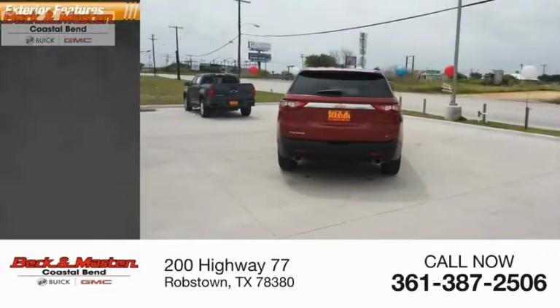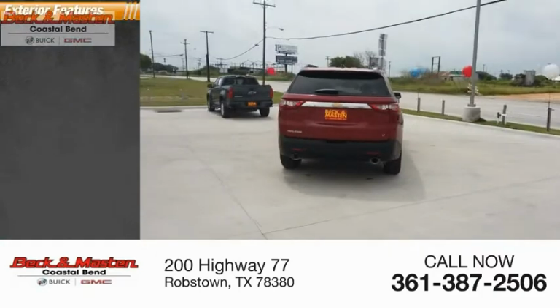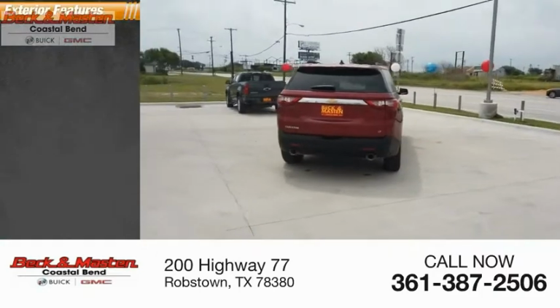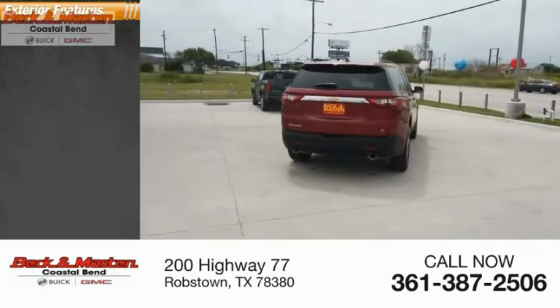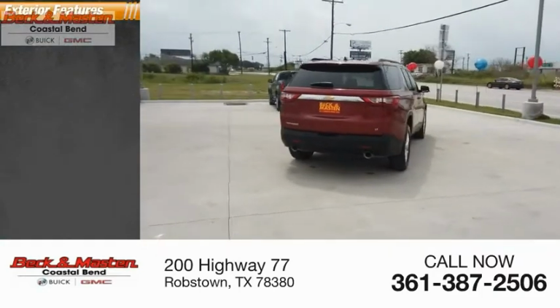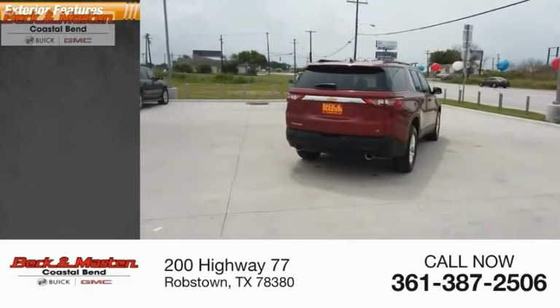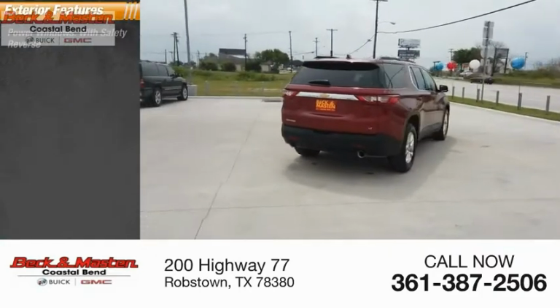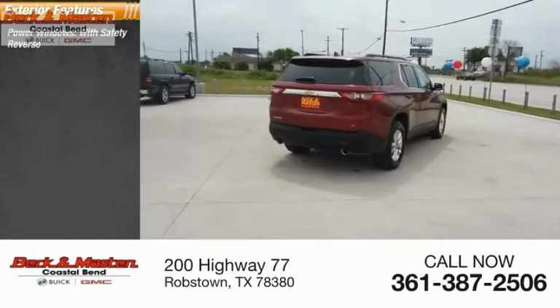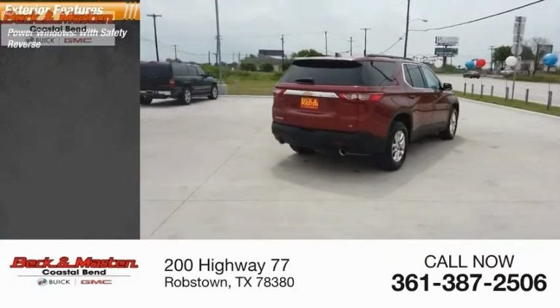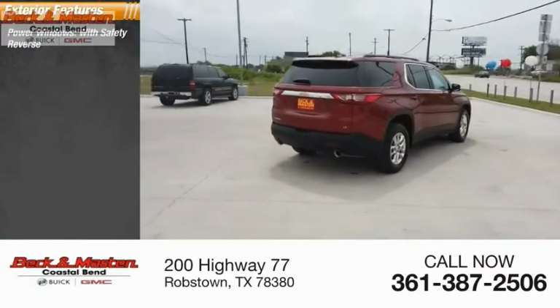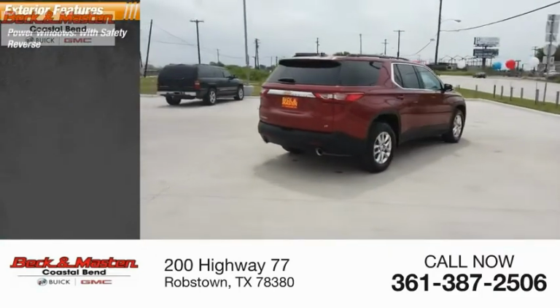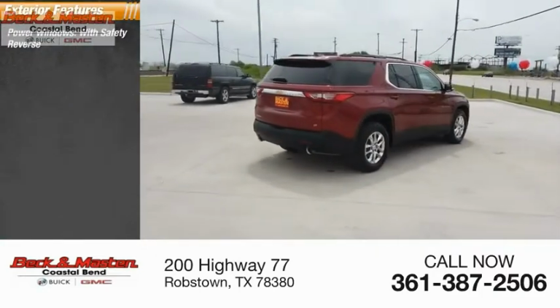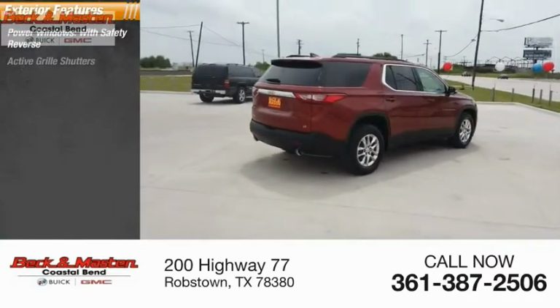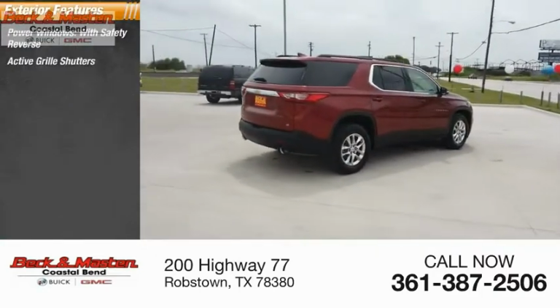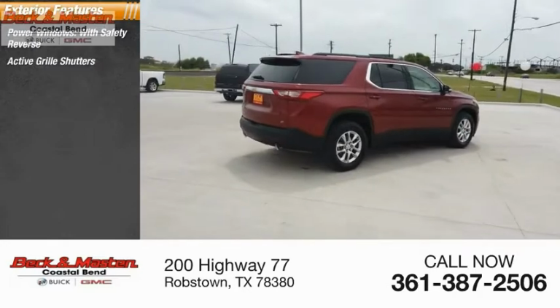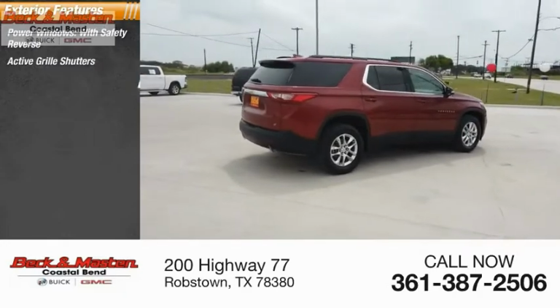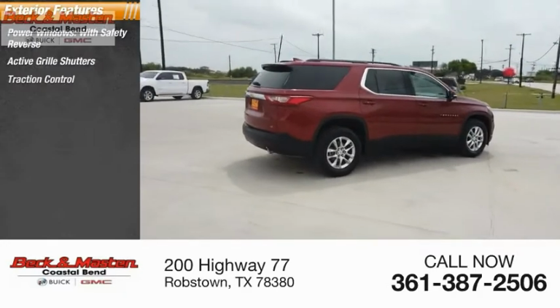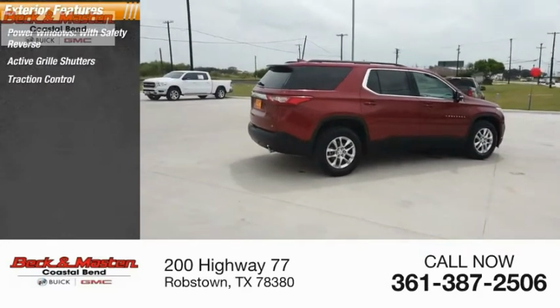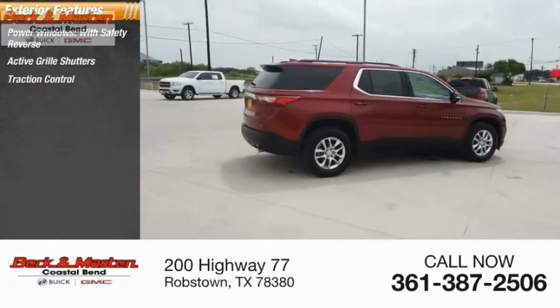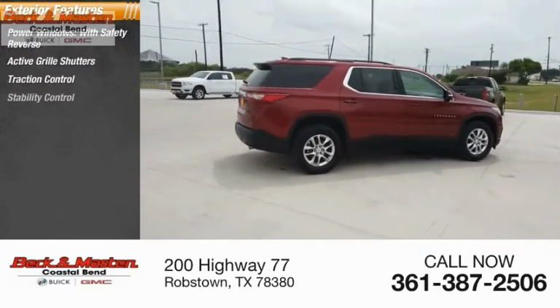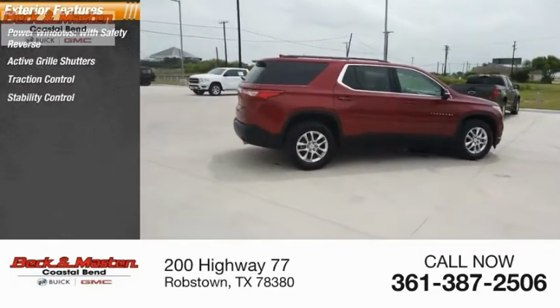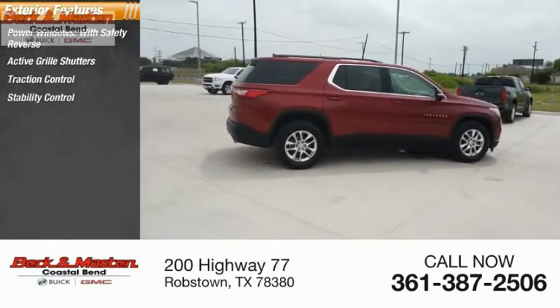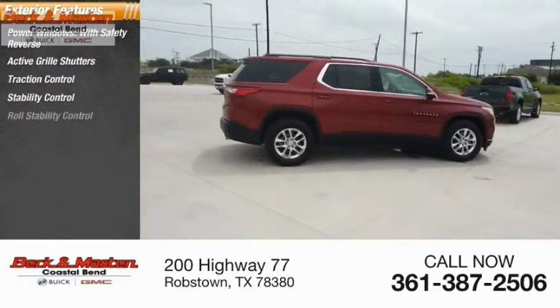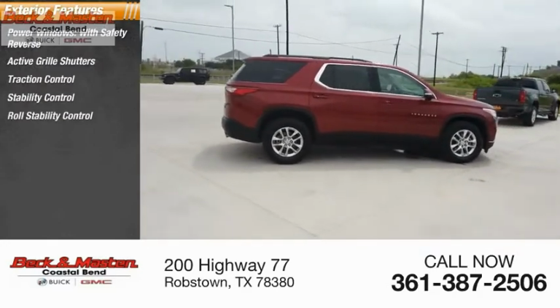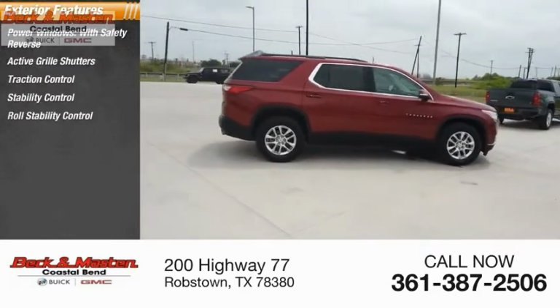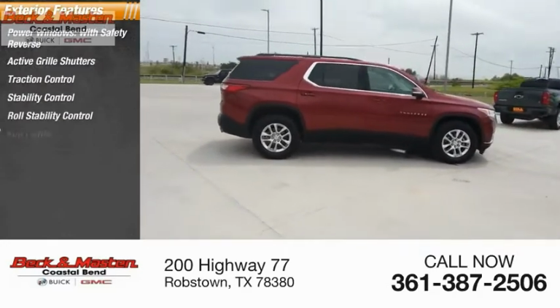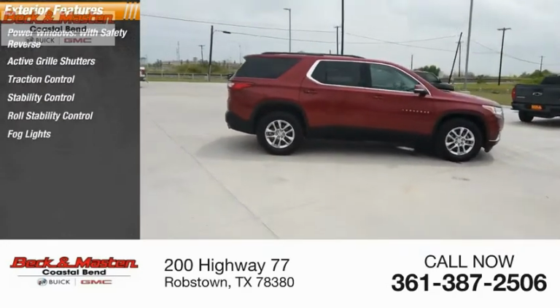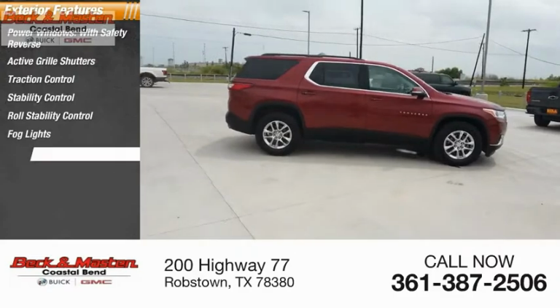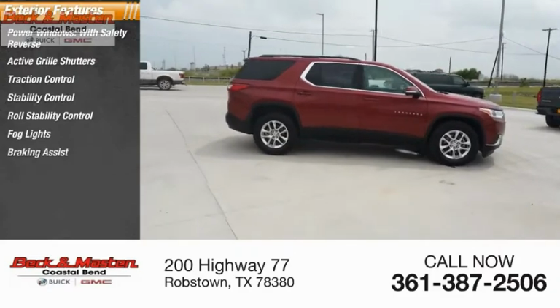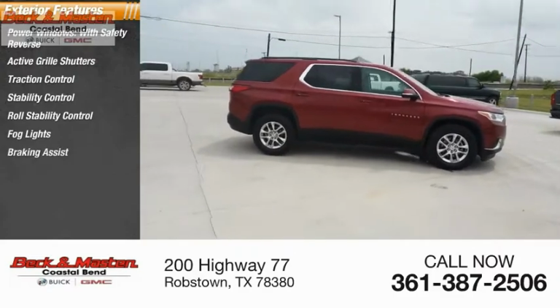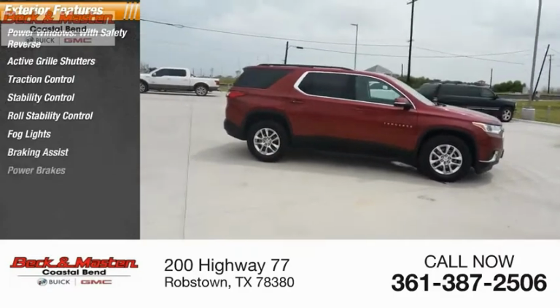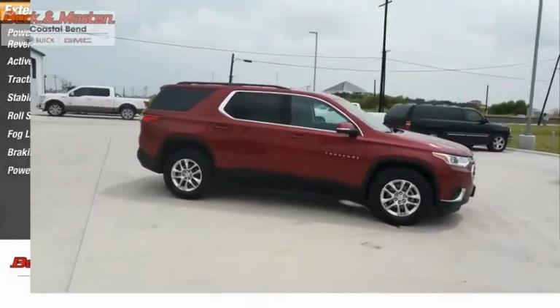Here are some of this vehicle's great options: power windows with safety reverse, active grille shutters, traction control, stability control, roll stability control, fog lights, braking assist, and power brakes.